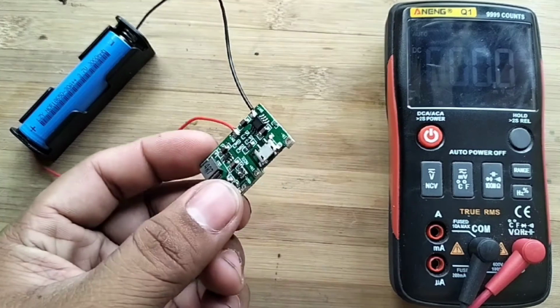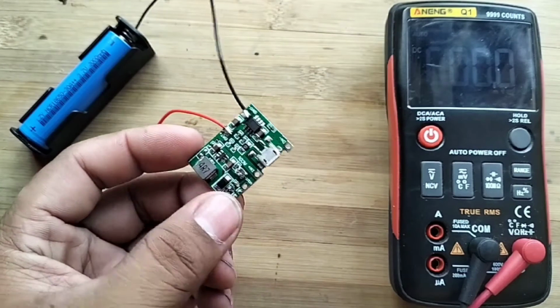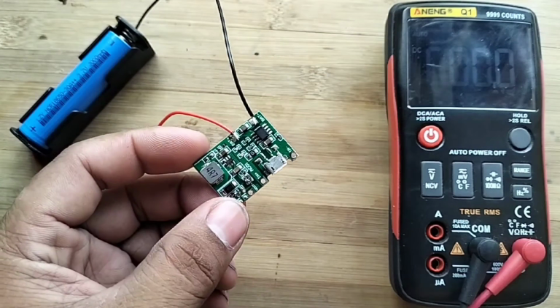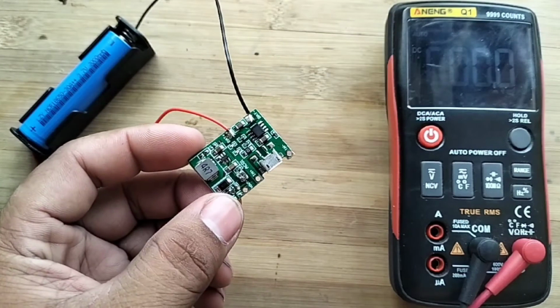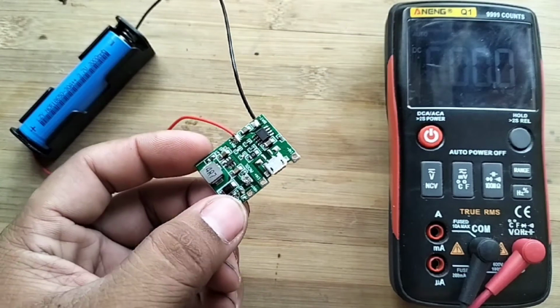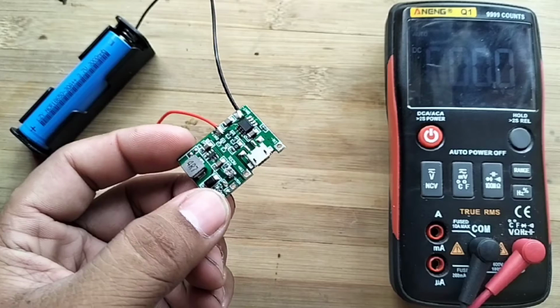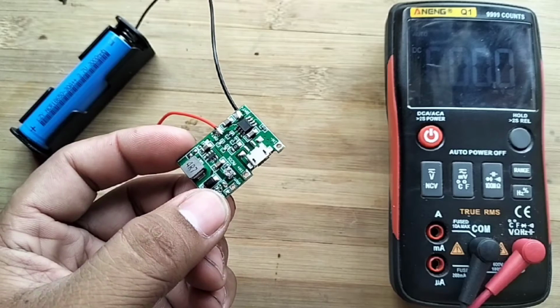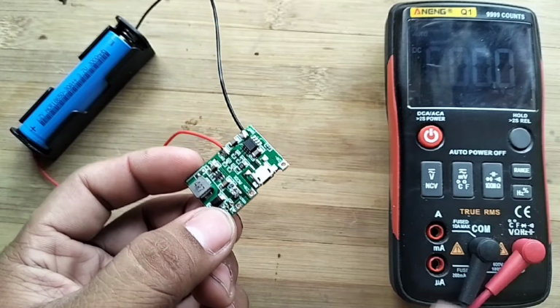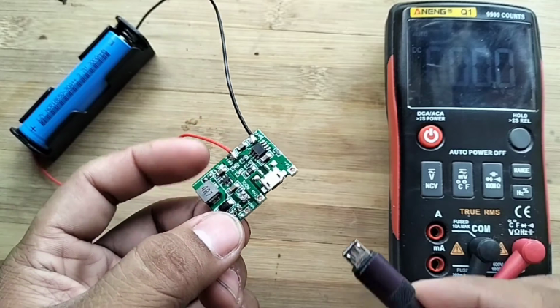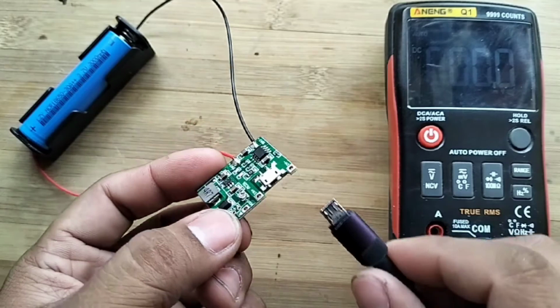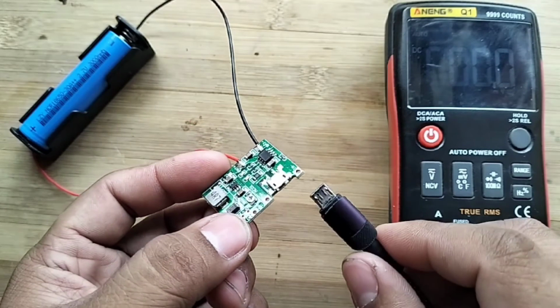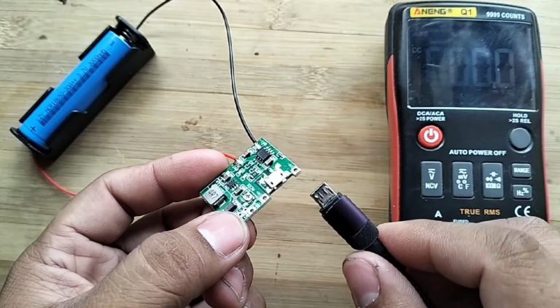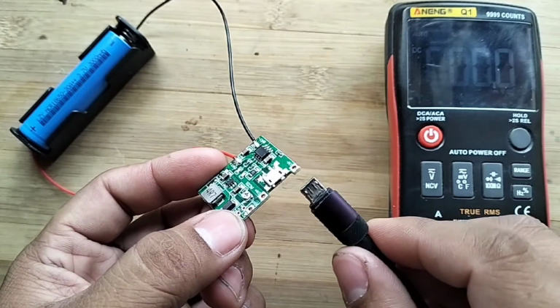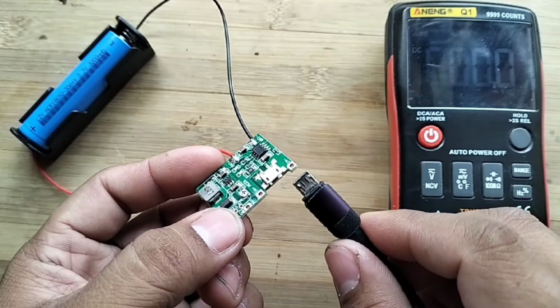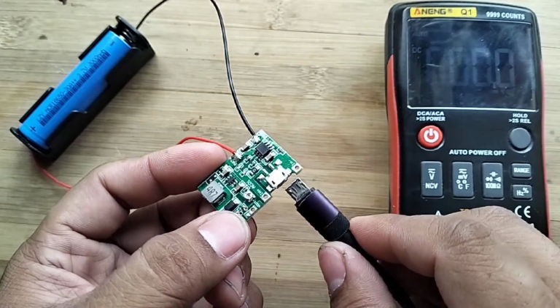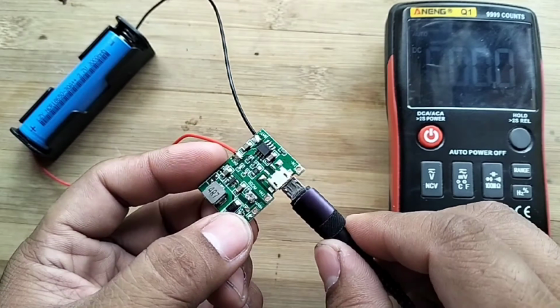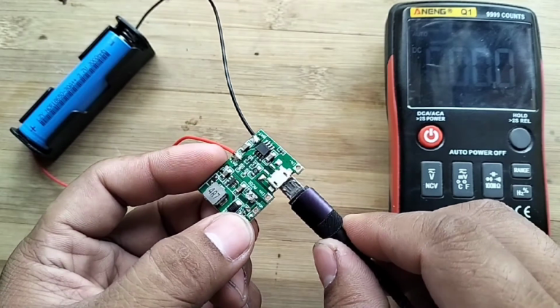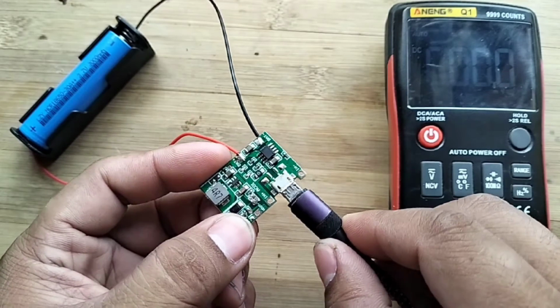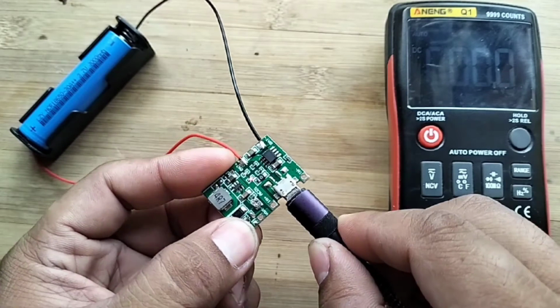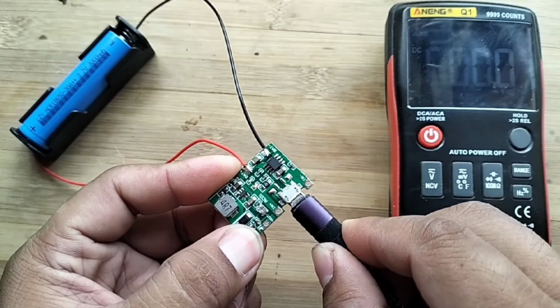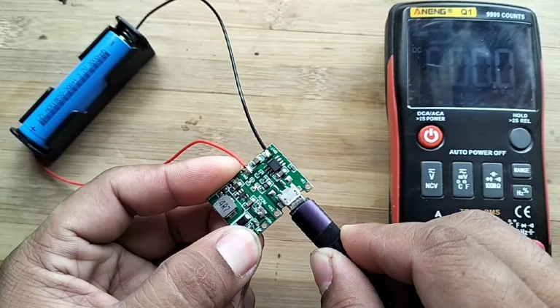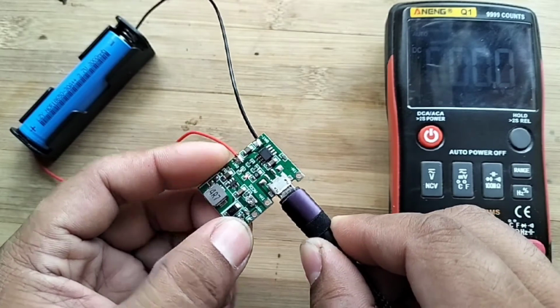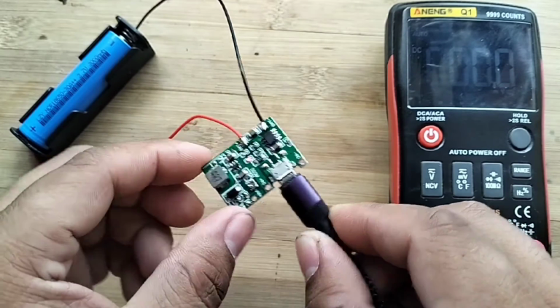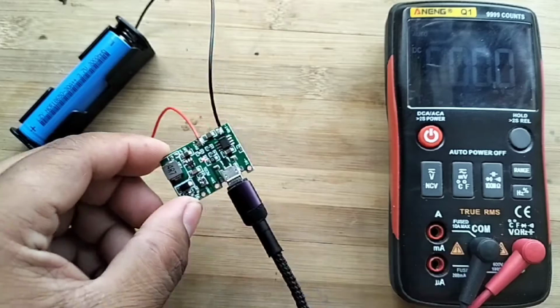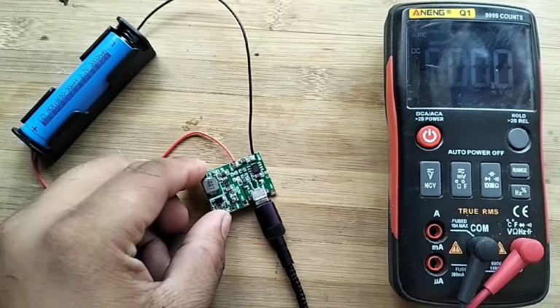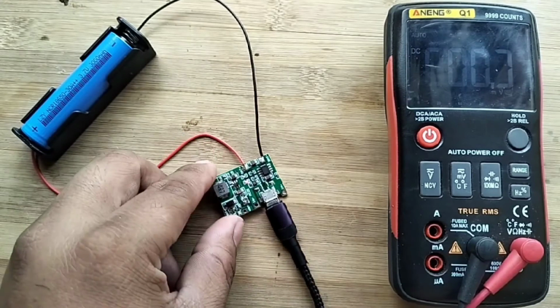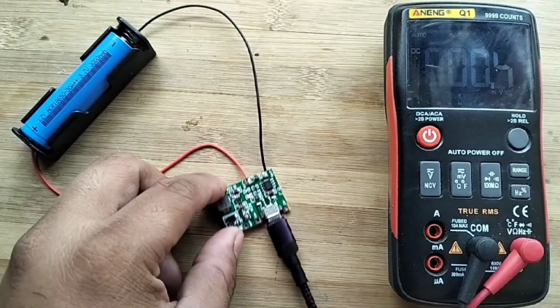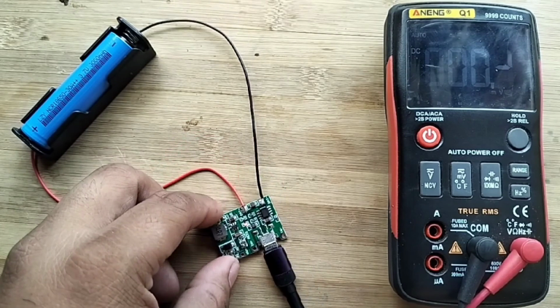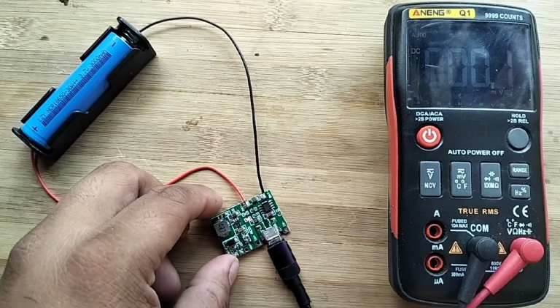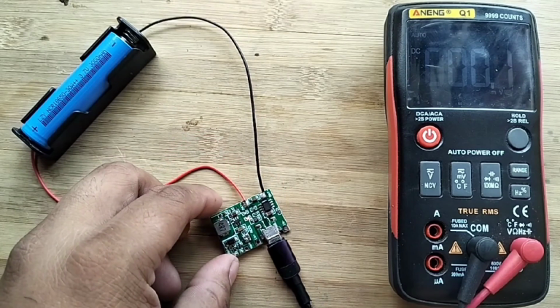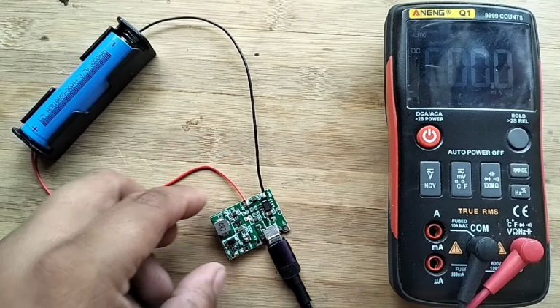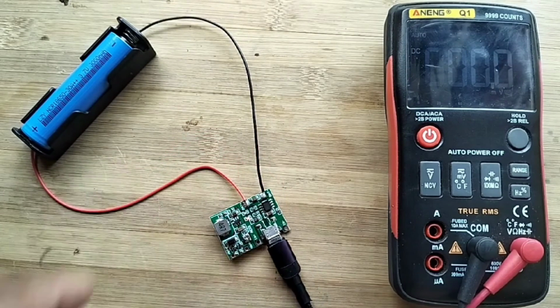The charging voltage of the TP4056 module is 4.2 volts, with a maximum charging current of 1 ampere and a maximum discharging current of 2 amperes.